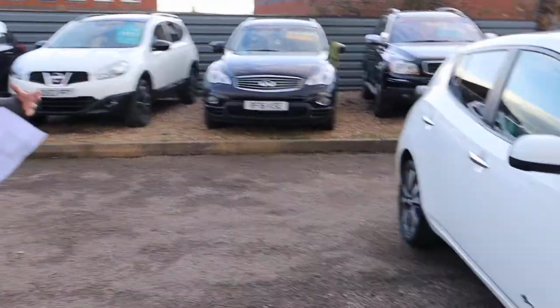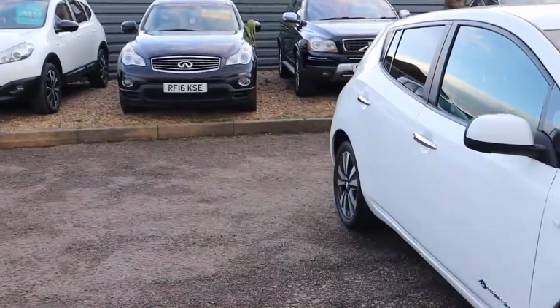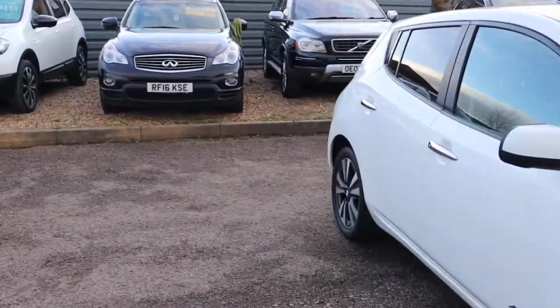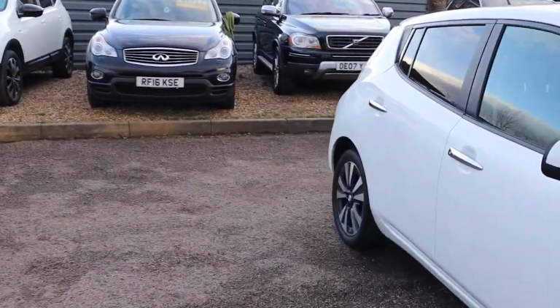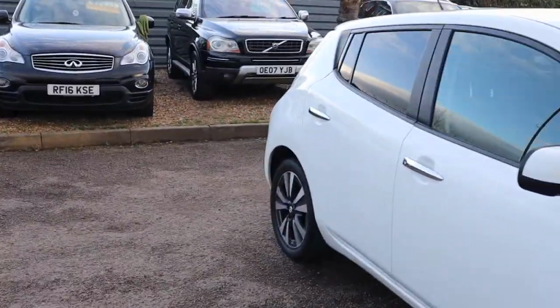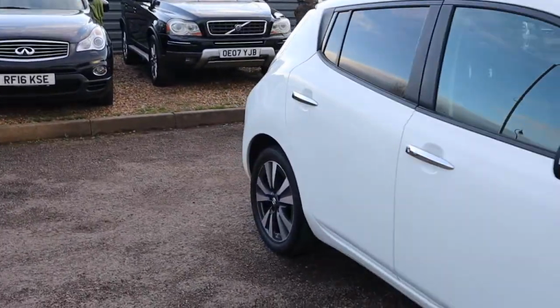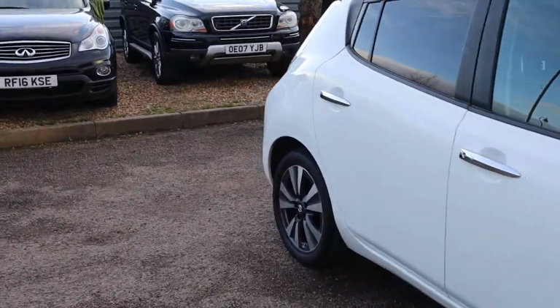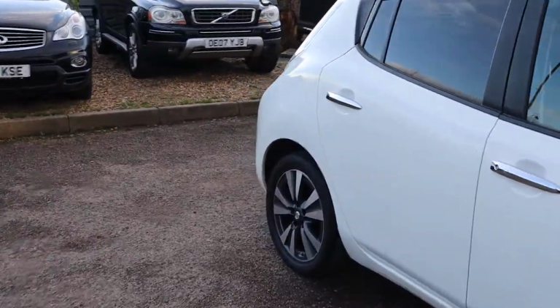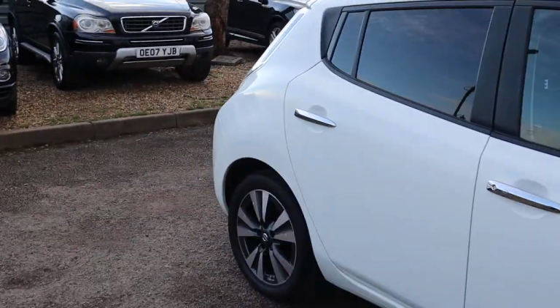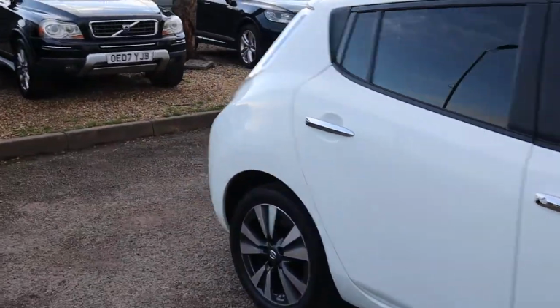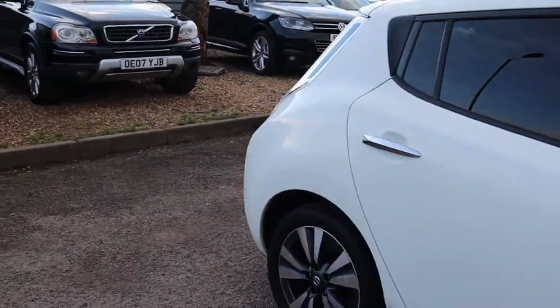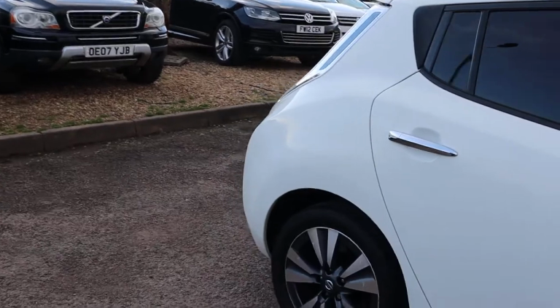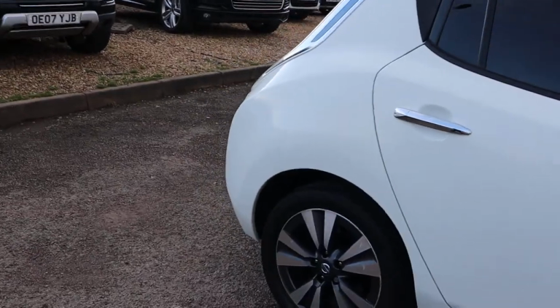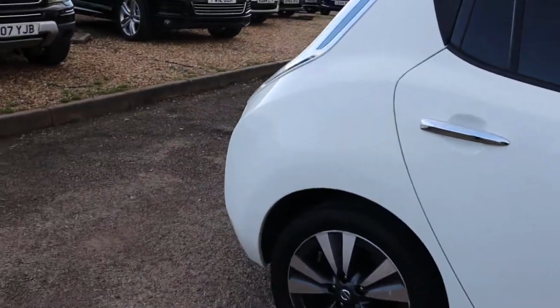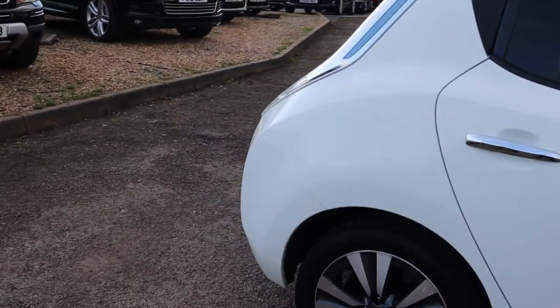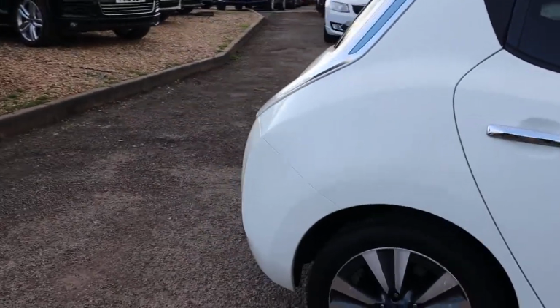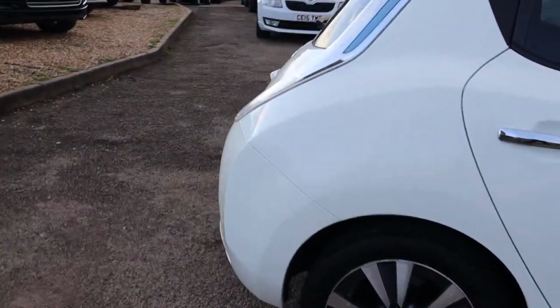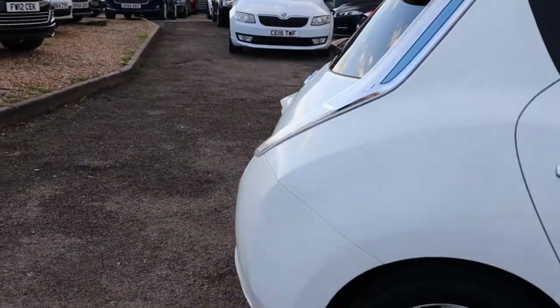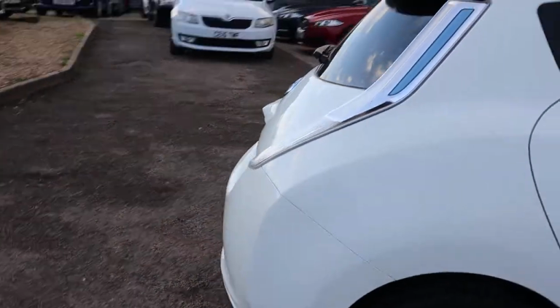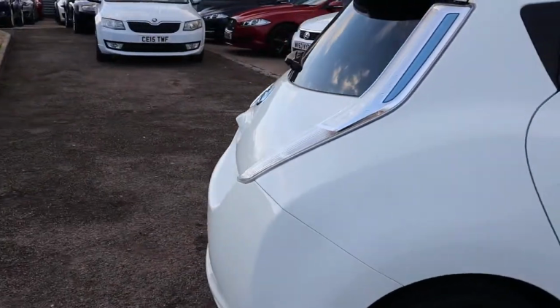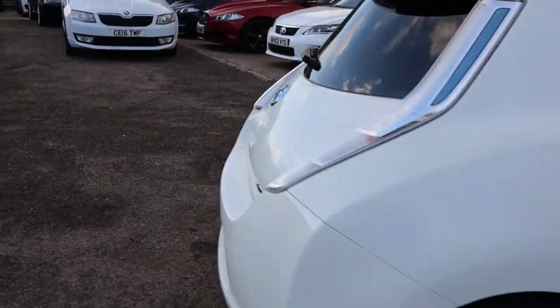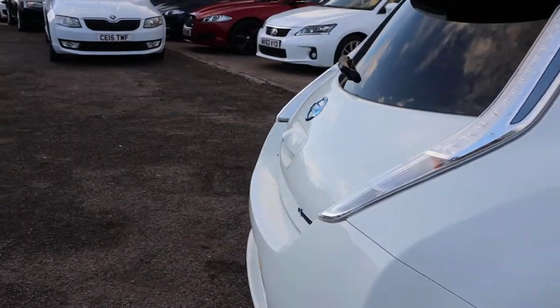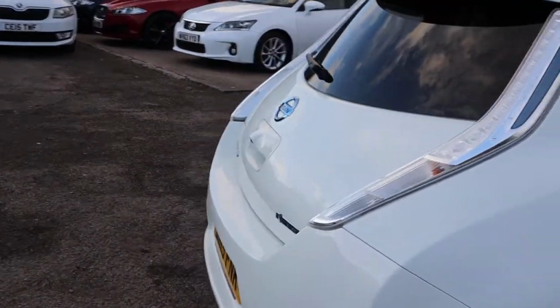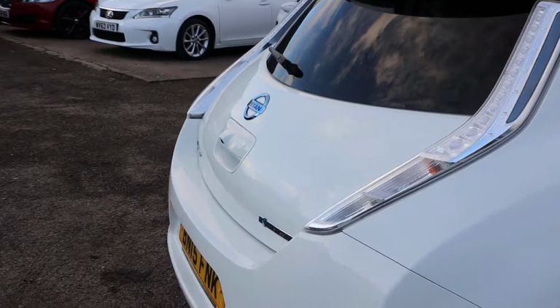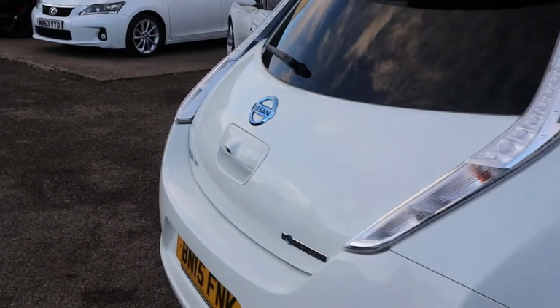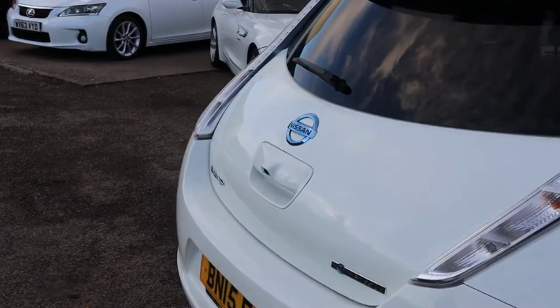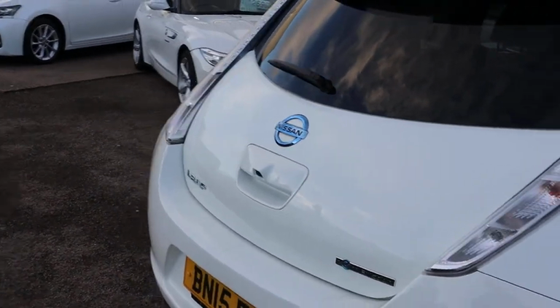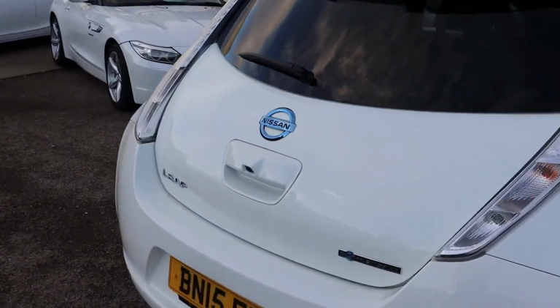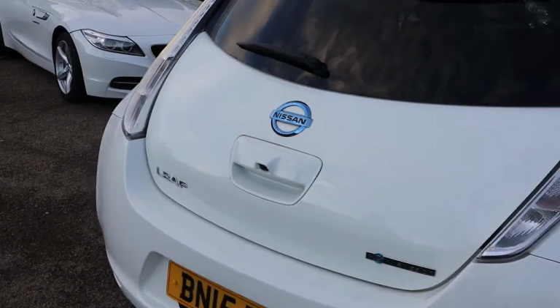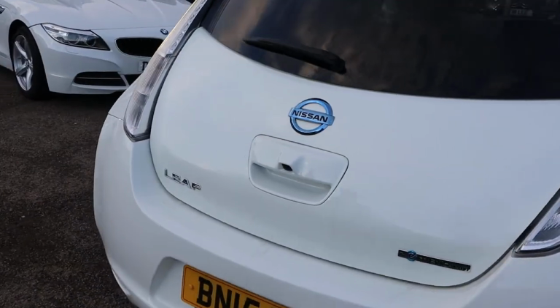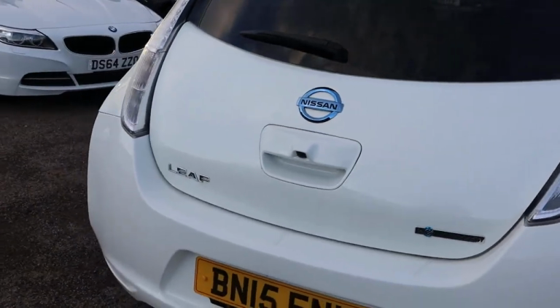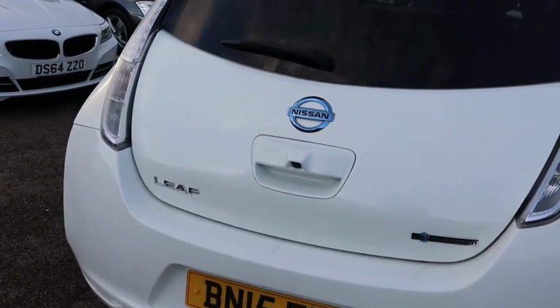So obviously this is zero emissions, this is an electric car. If you're looking for this car you probably know more about the electric units than I do, so I'll try to show you more about the condition of the car rather than how the car runs itself.